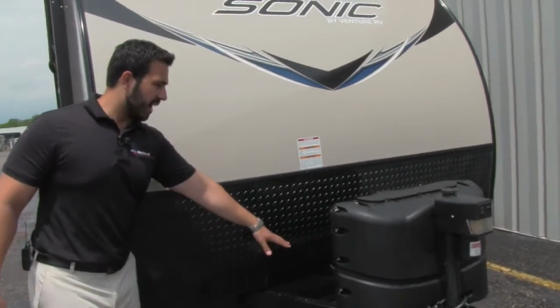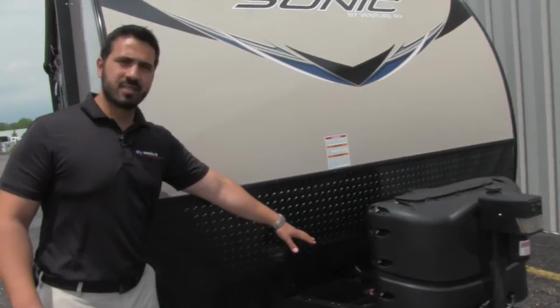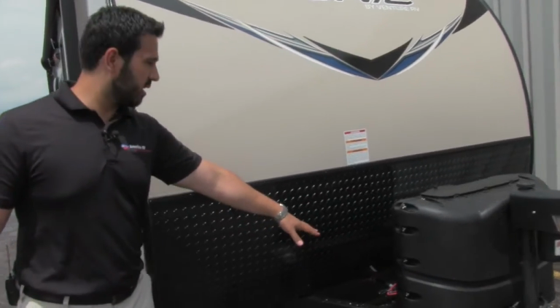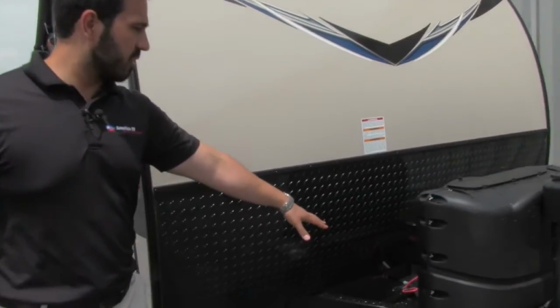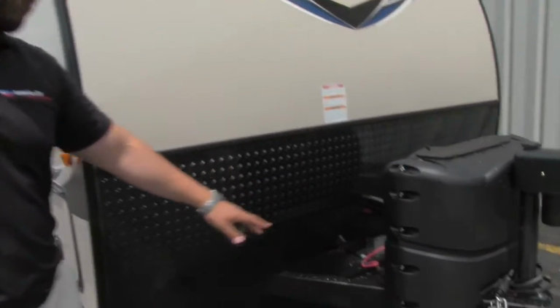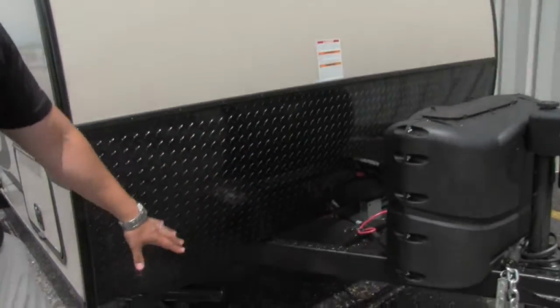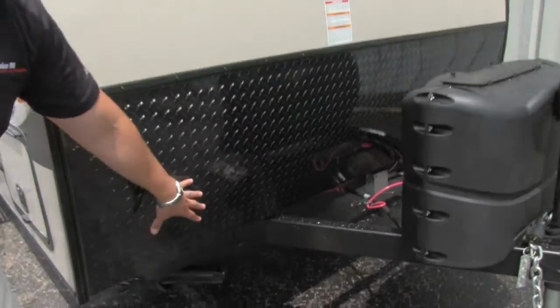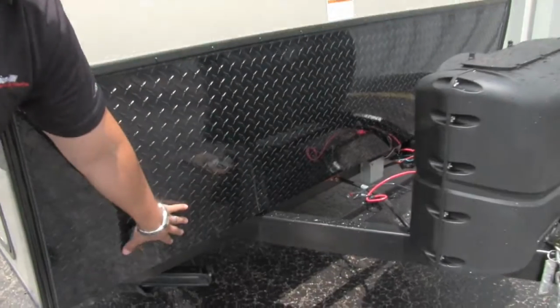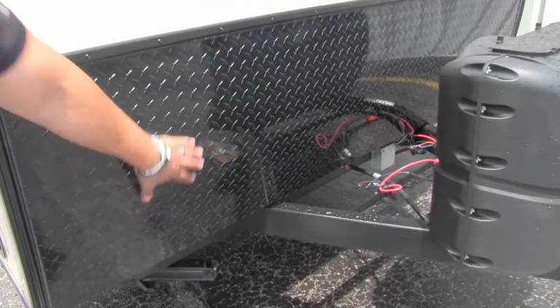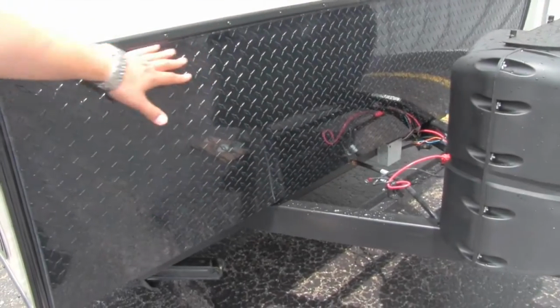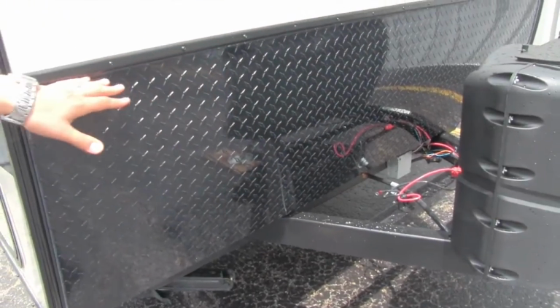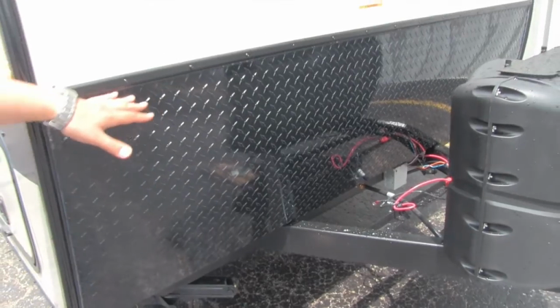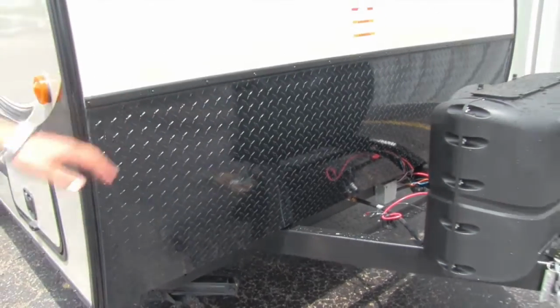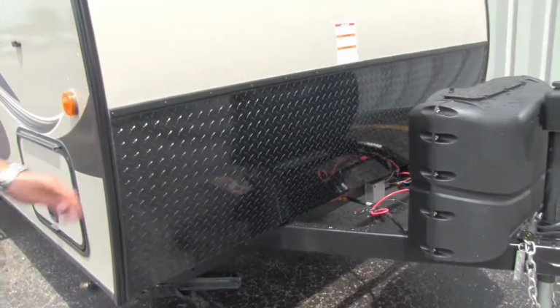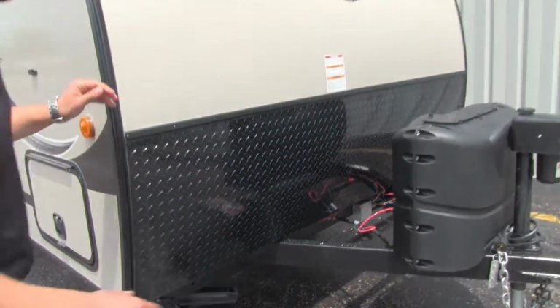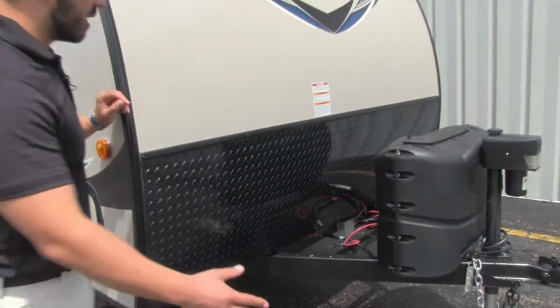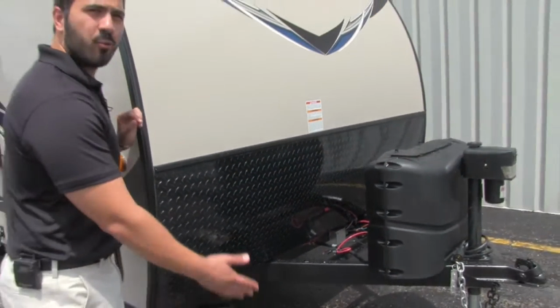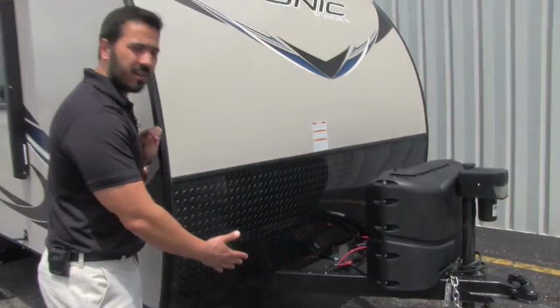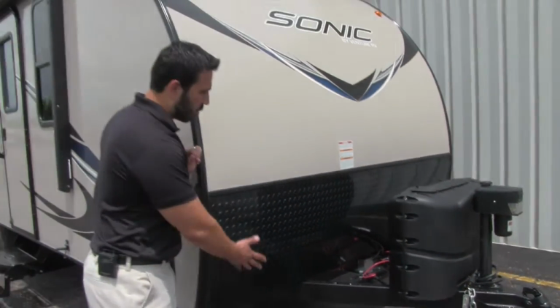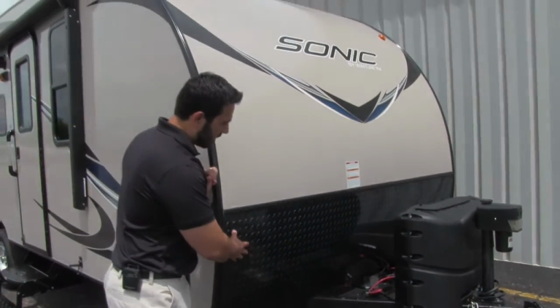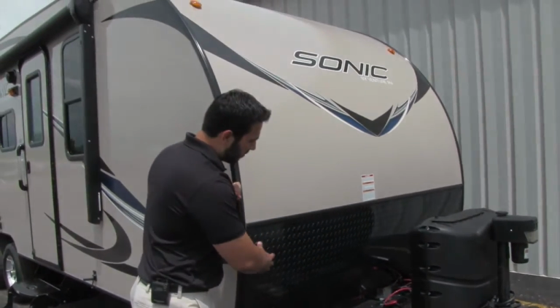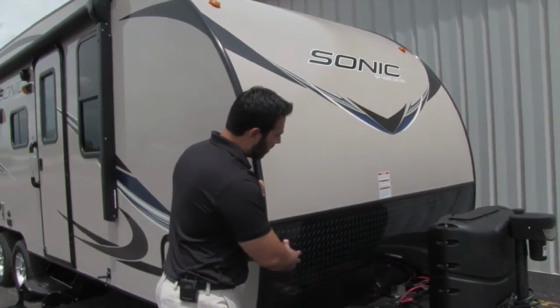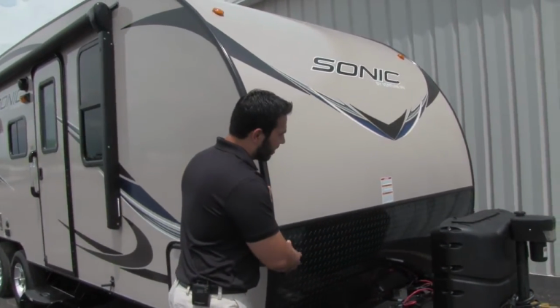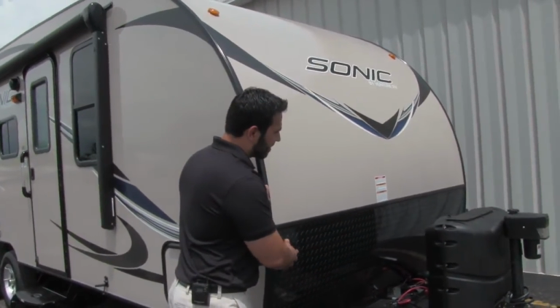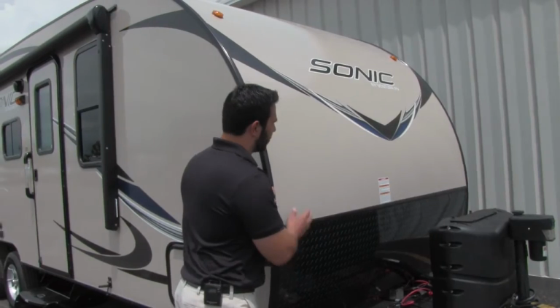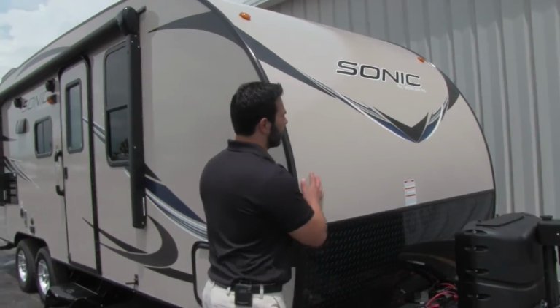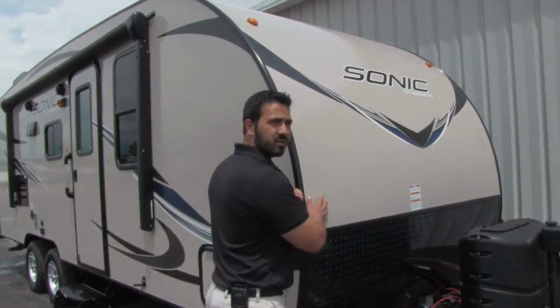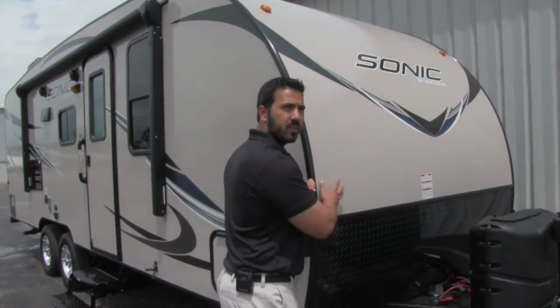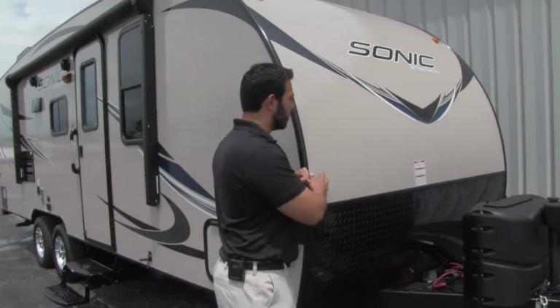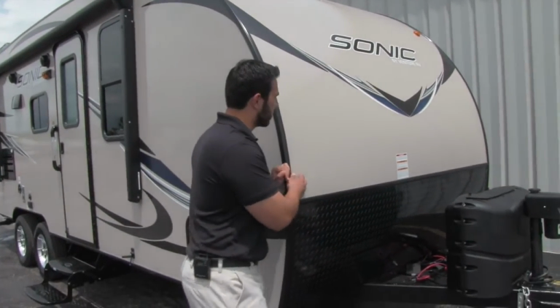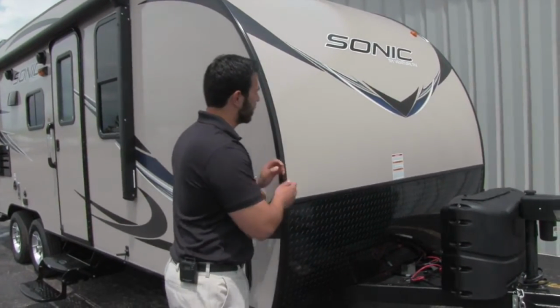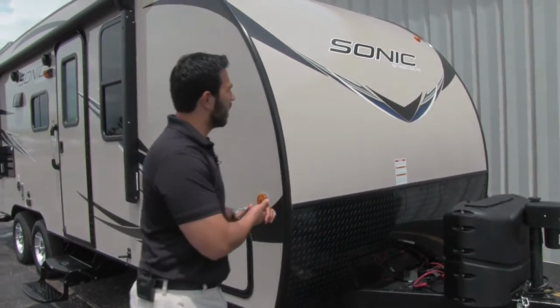Behind that is the tray for your battery. And then you'll see the diamond plating runs up nice and high. That way any rocks or debris thrown up by the tow vehicle are going to hit this diamond plating and not scratch up the beautiful fiberglass on the front end.